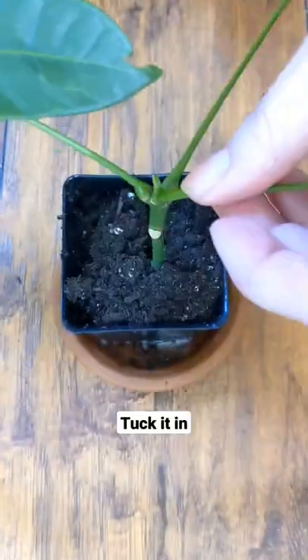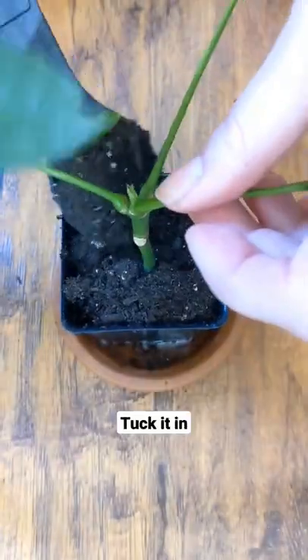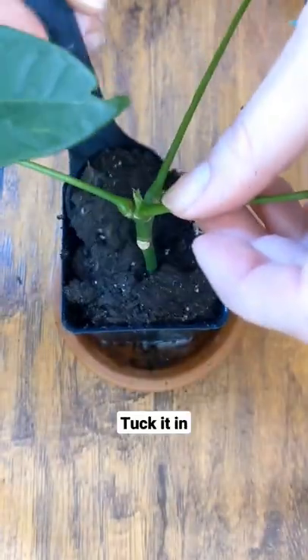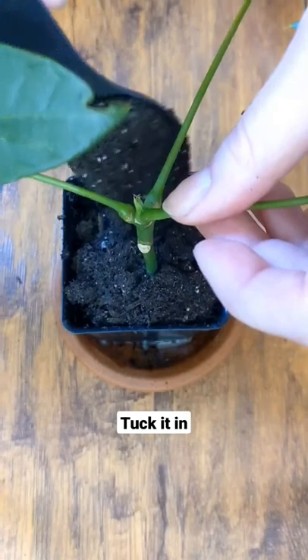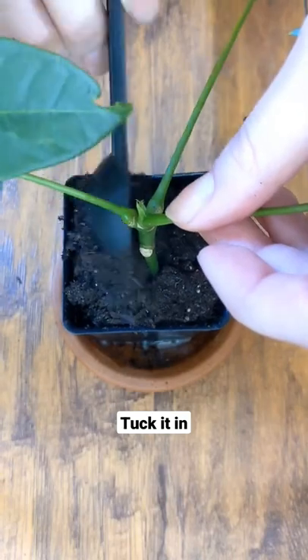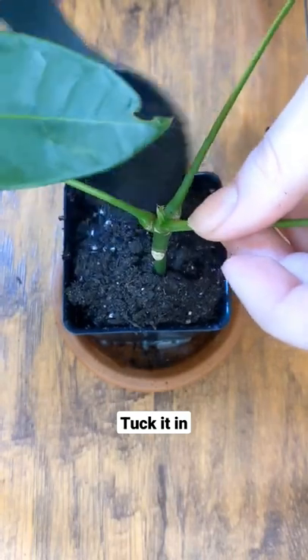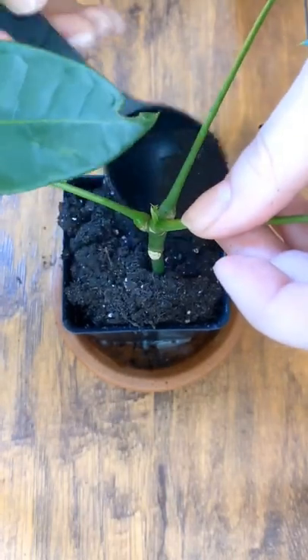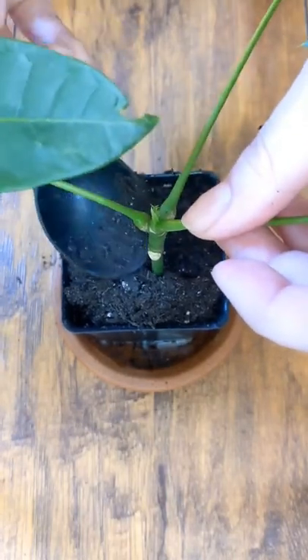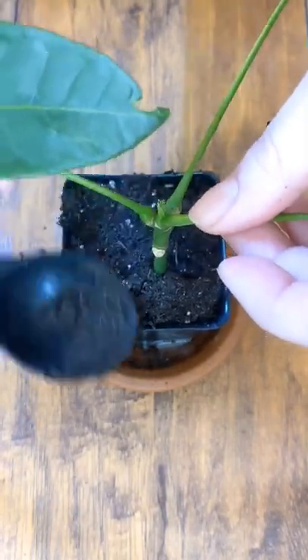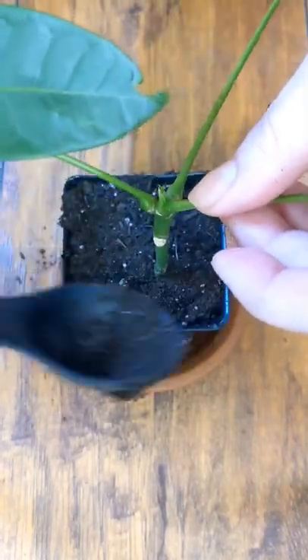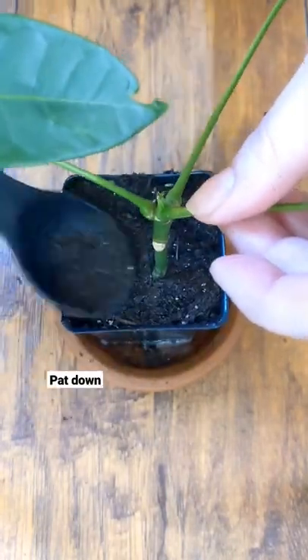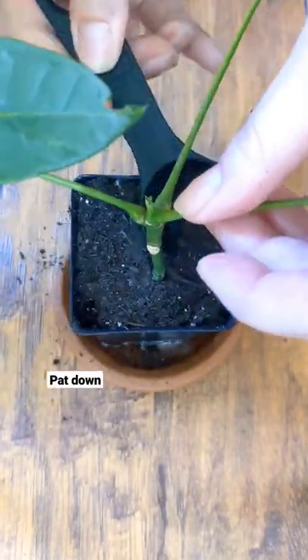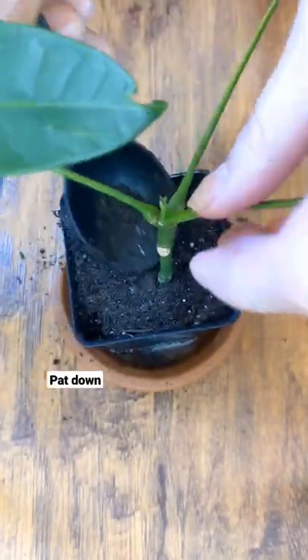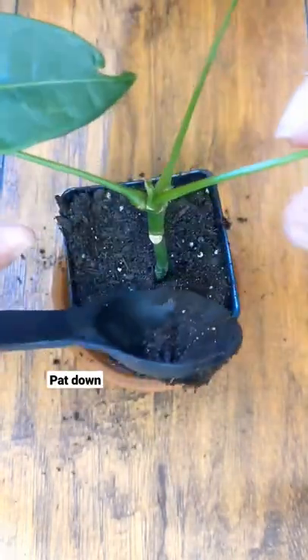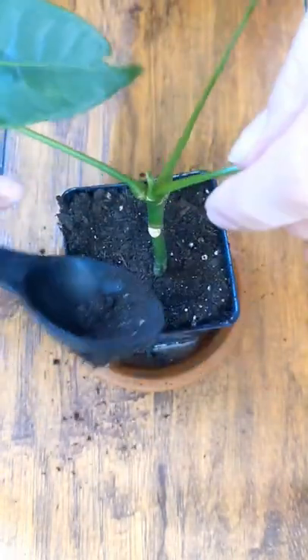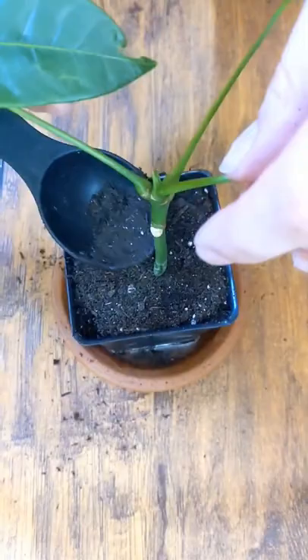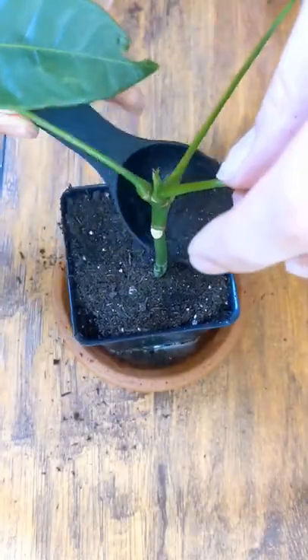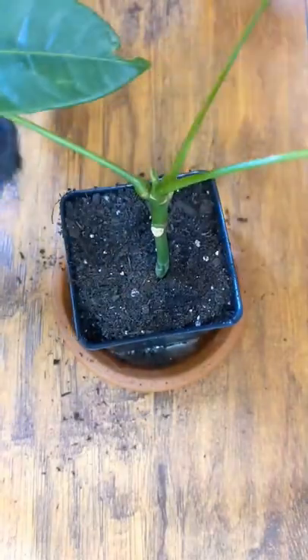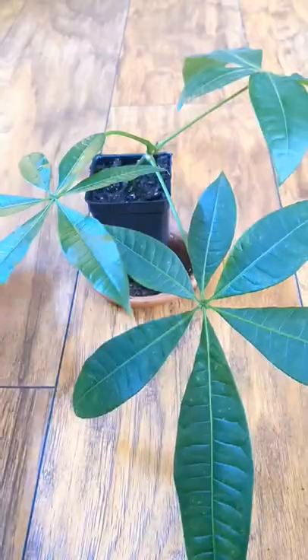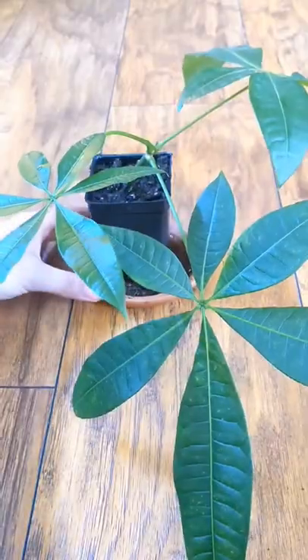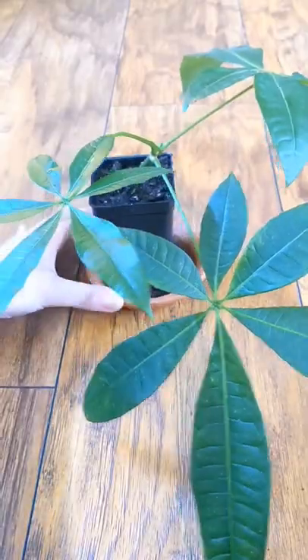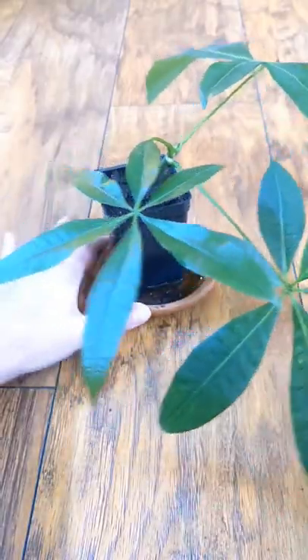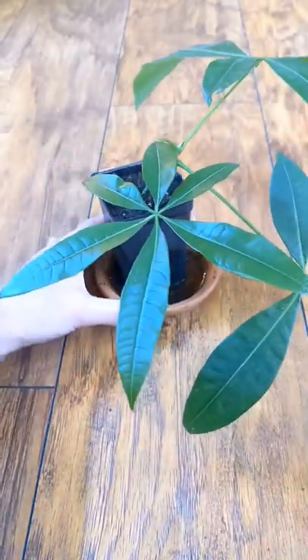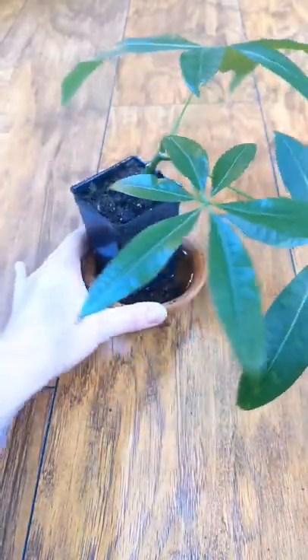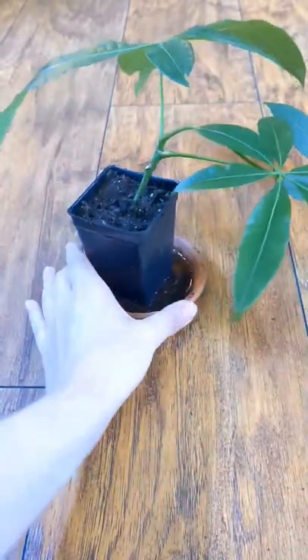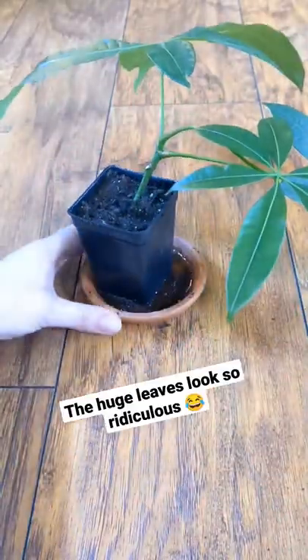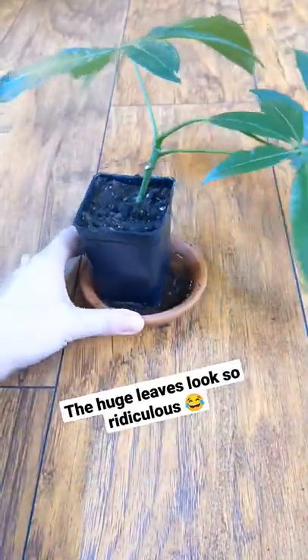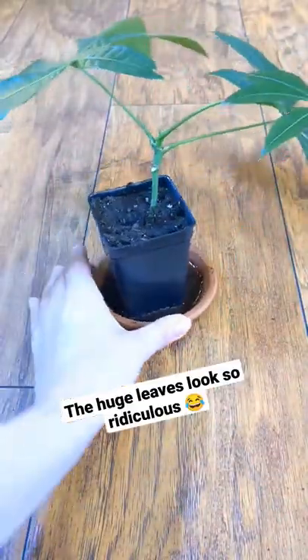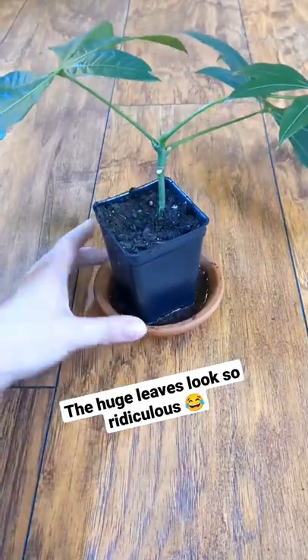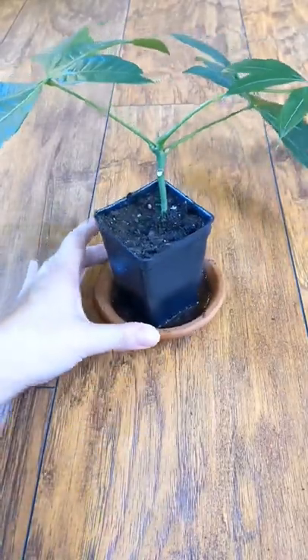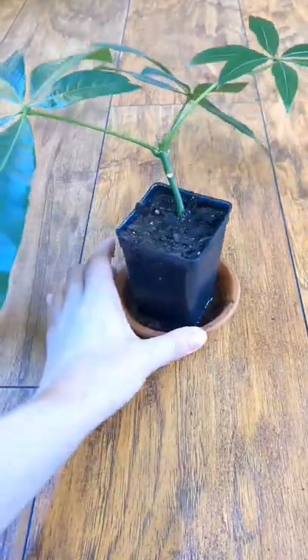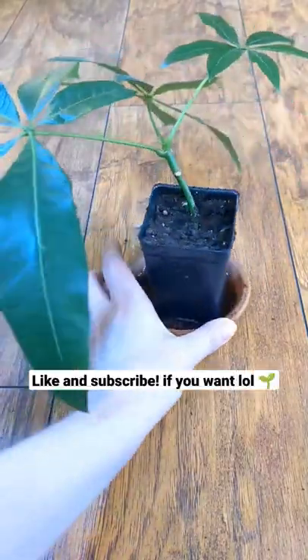I'm just gonna fill in the sides. To be completely honest, I had no idea this was gonna work — I did not do any research. All I did was pop the piece of plant that broke off into some water and waited for it to root. Oh, it looks so silly in this pot, I love it!